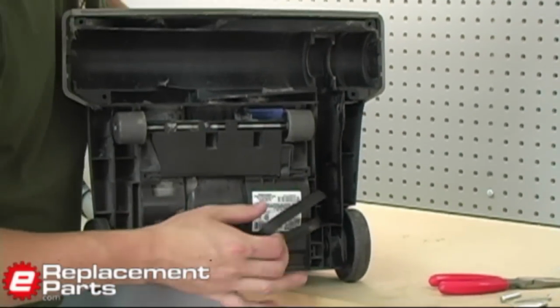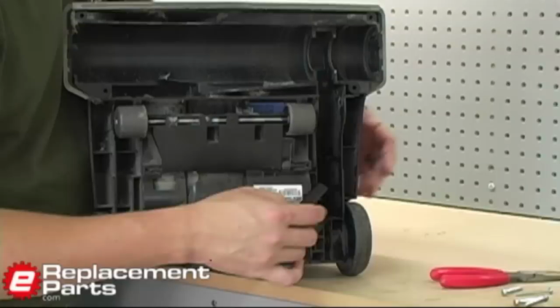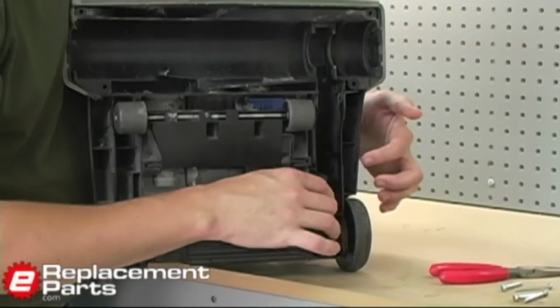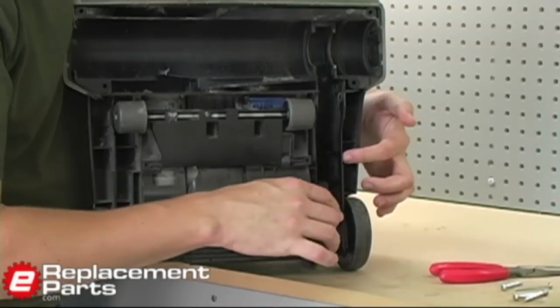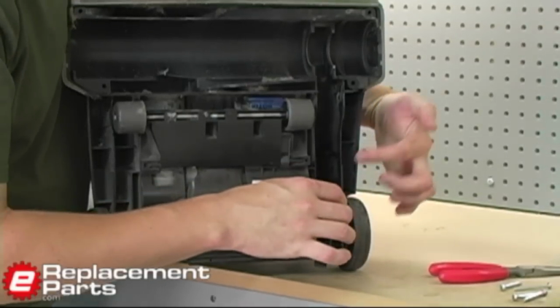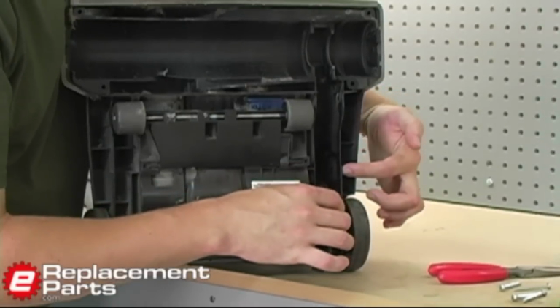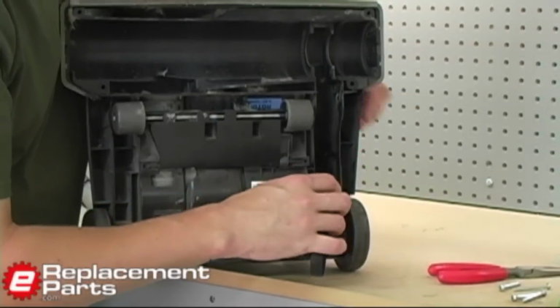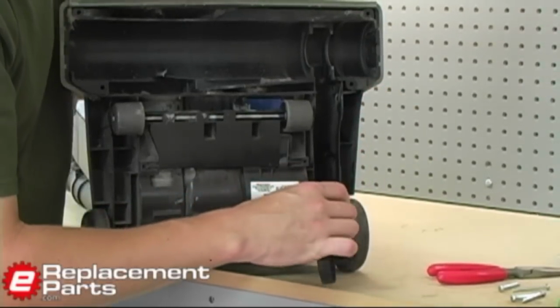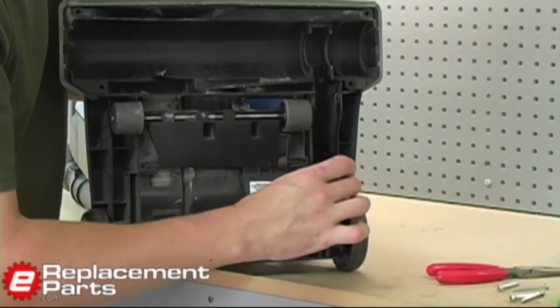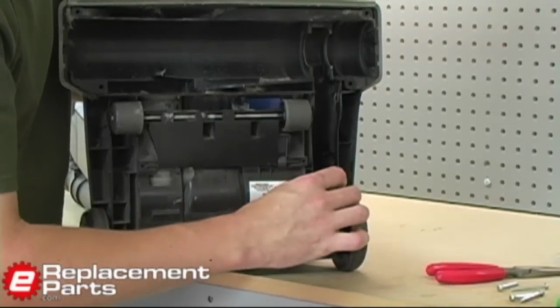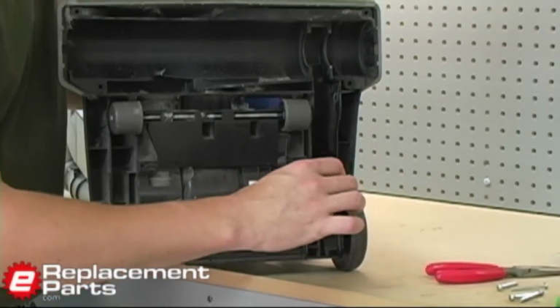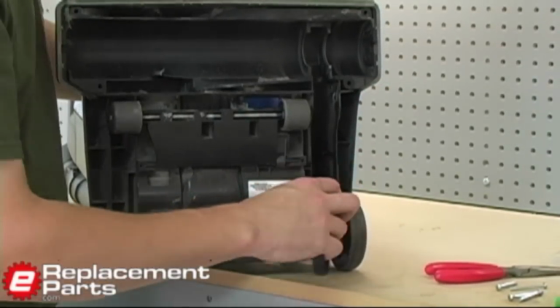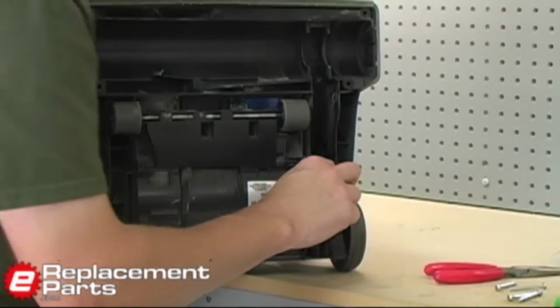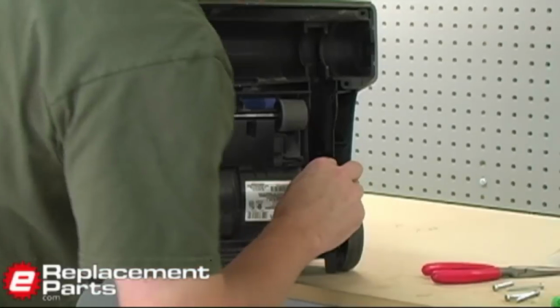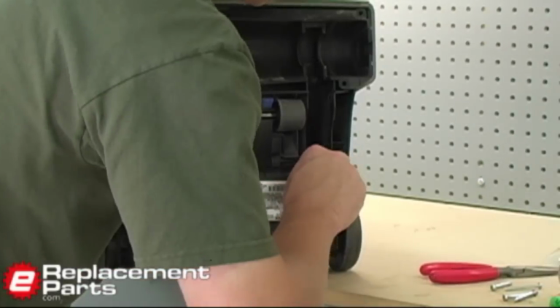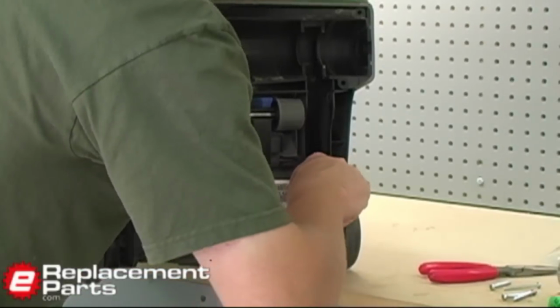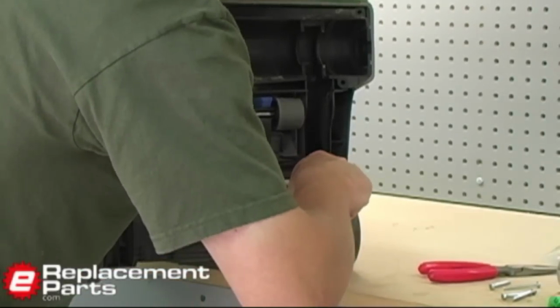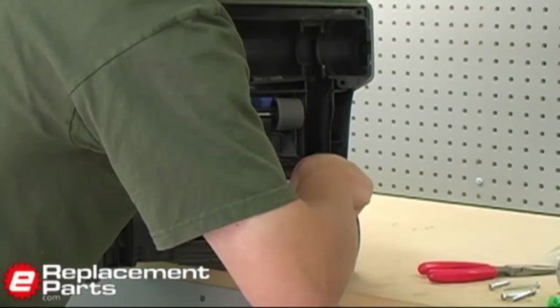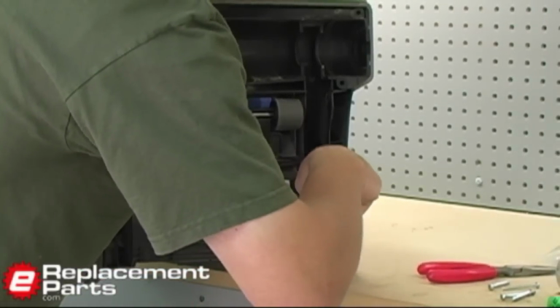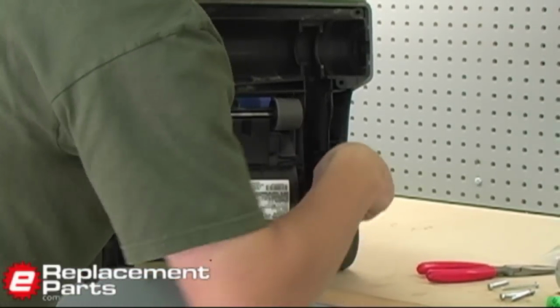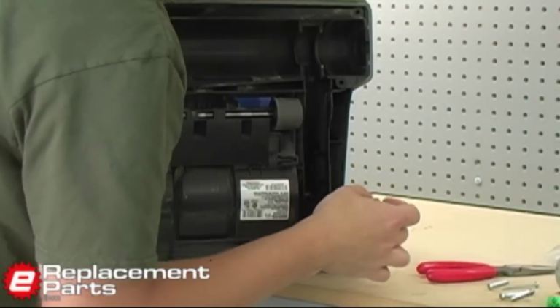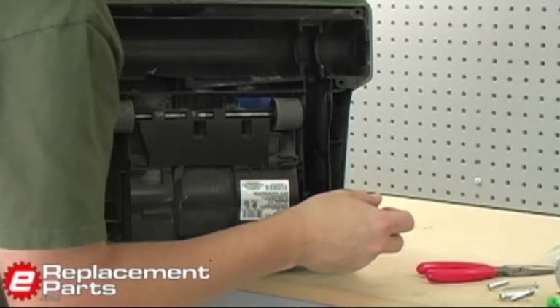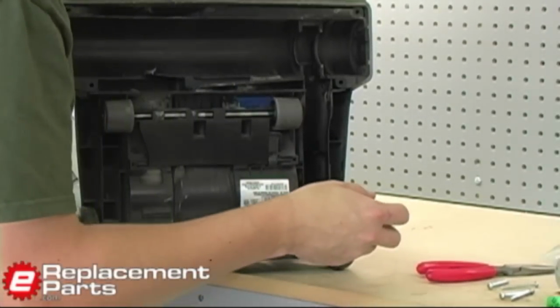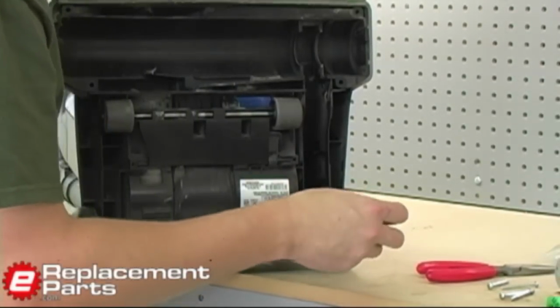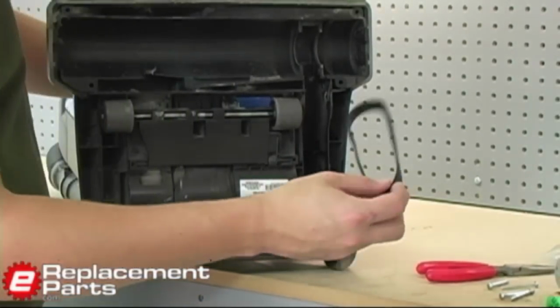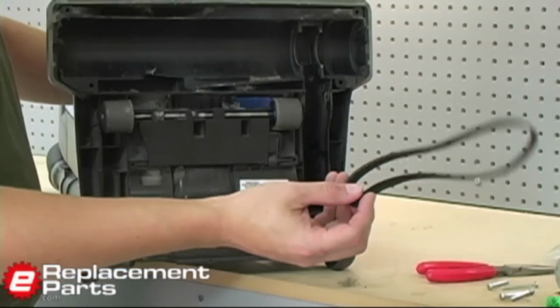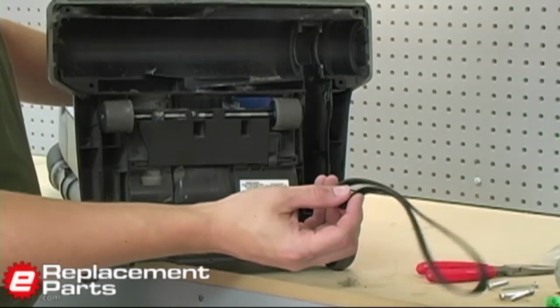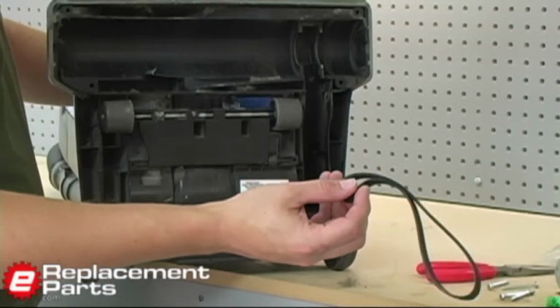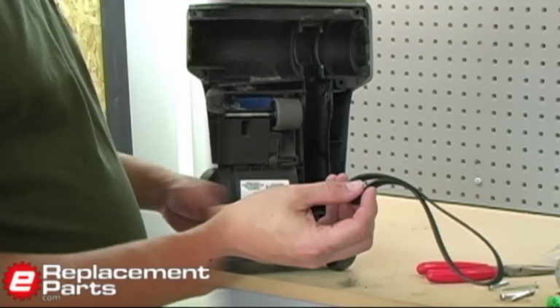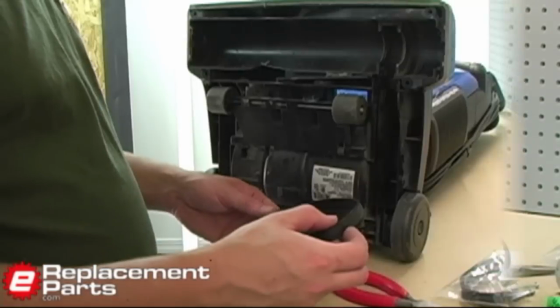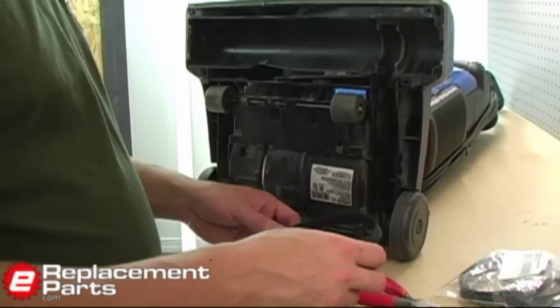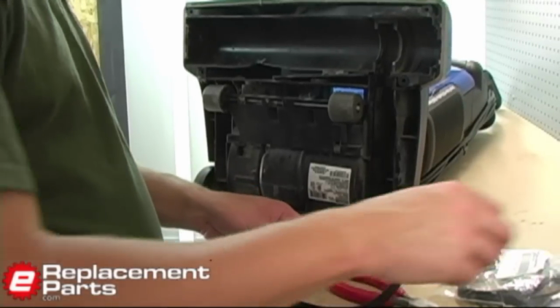Inside the vacuum, there's the drive pulley, and I need to remove the belt from that next. That just comes off the side of the pulley and out like that. Now I'm ready to install the new belt.